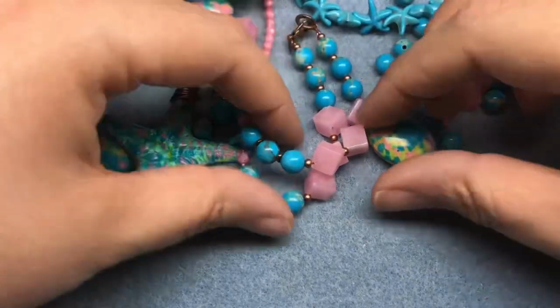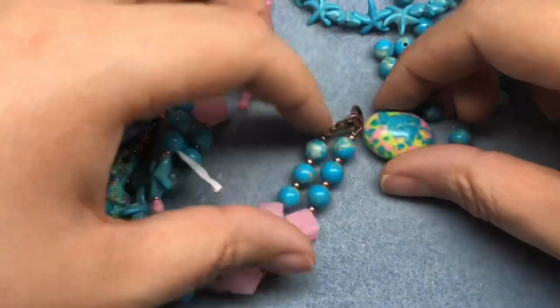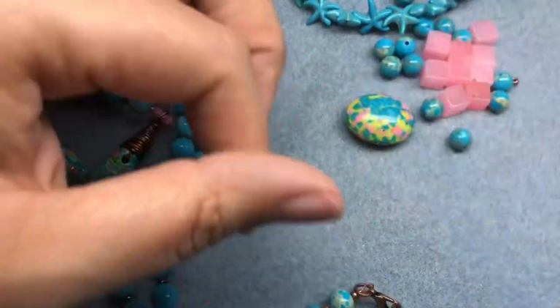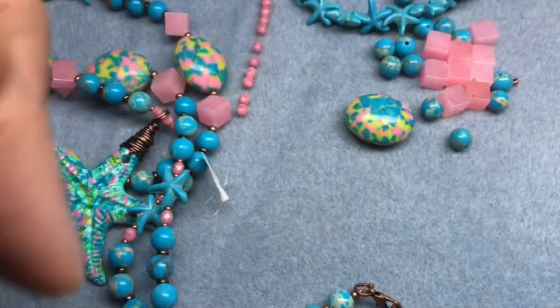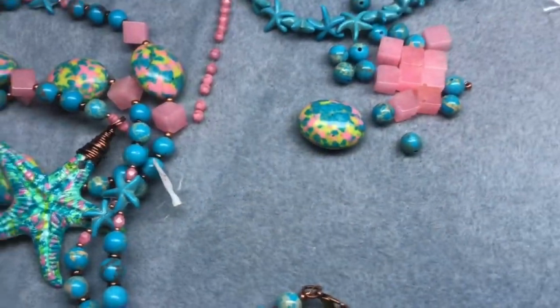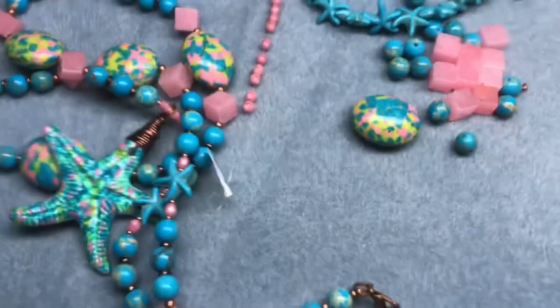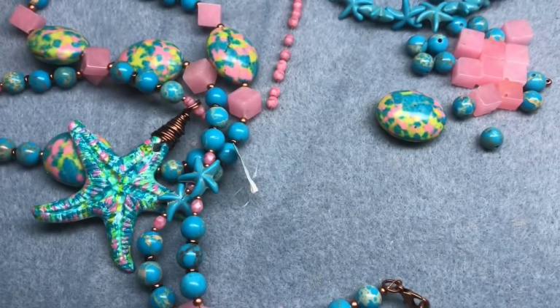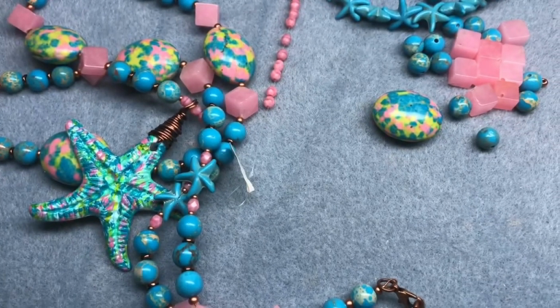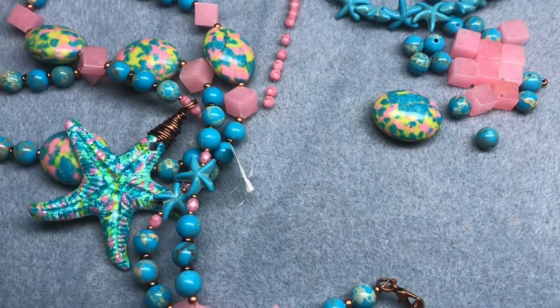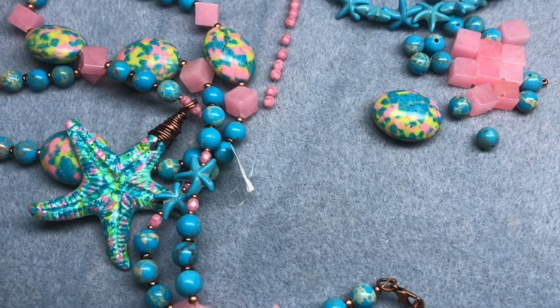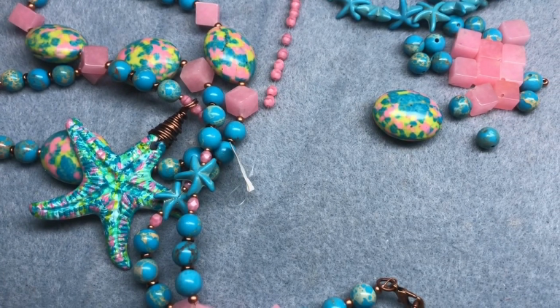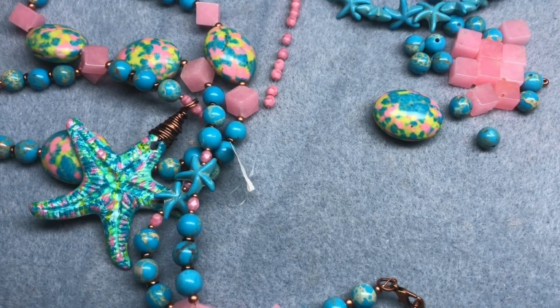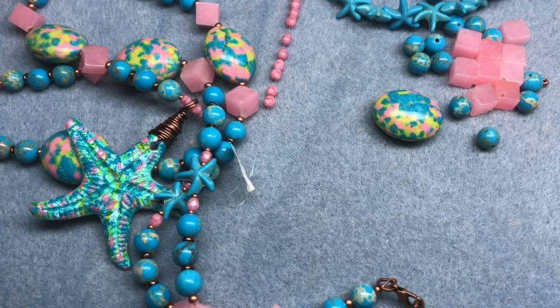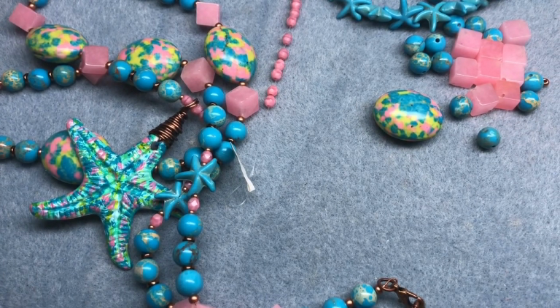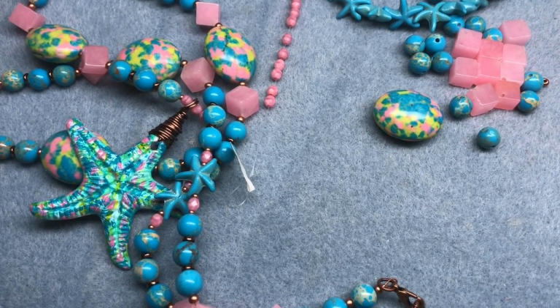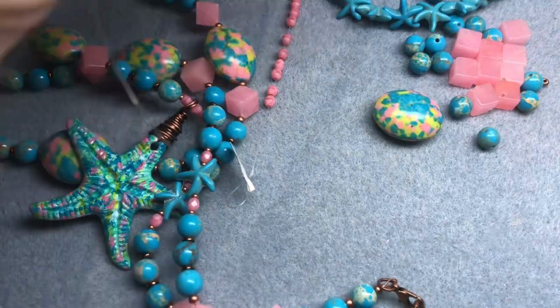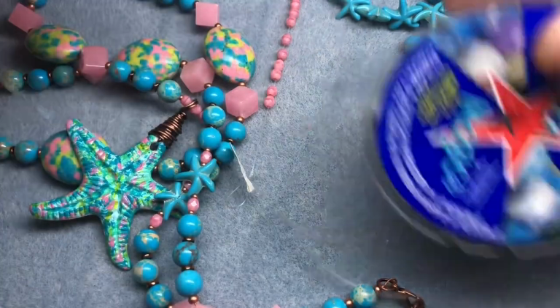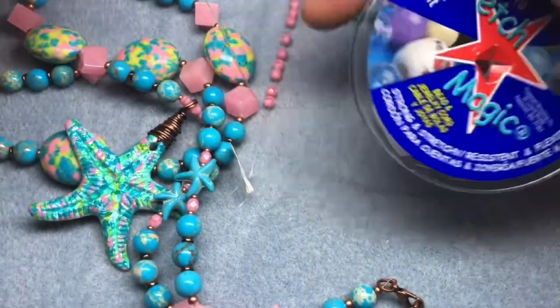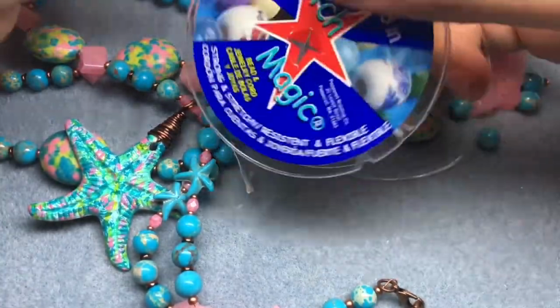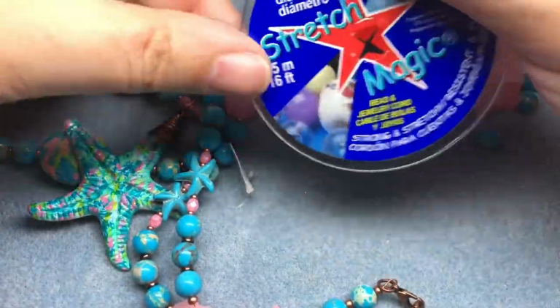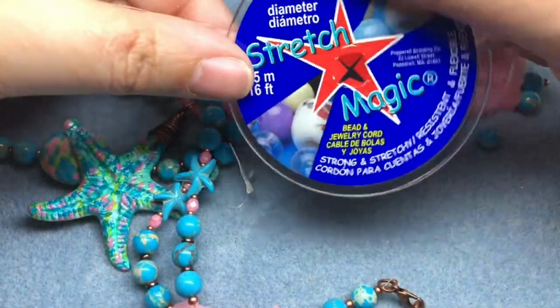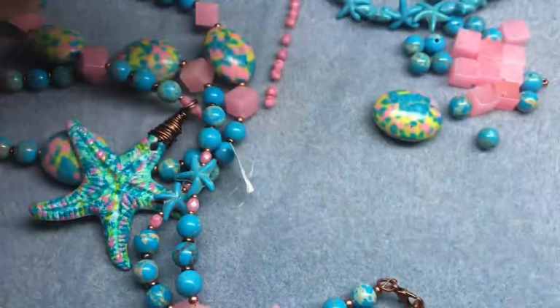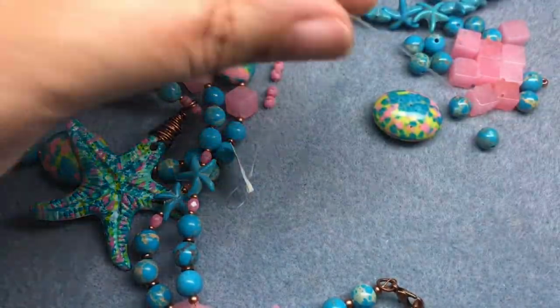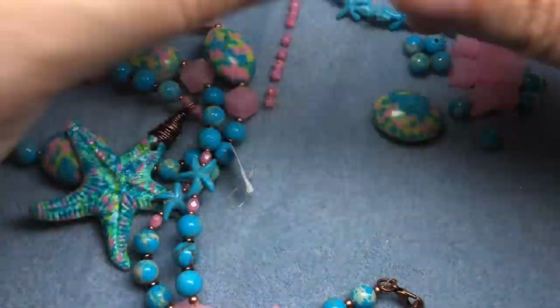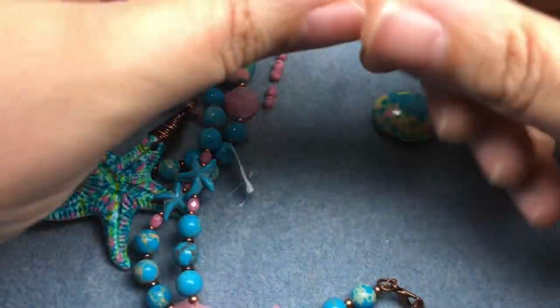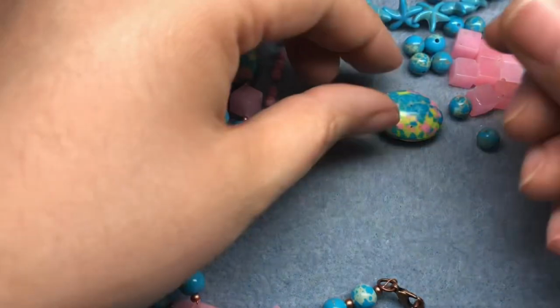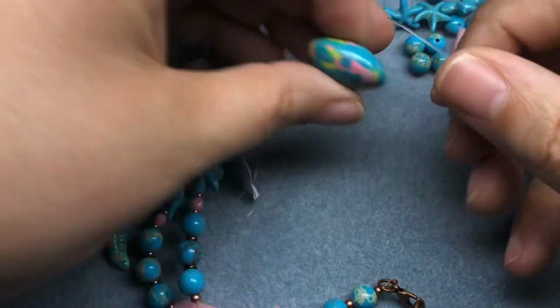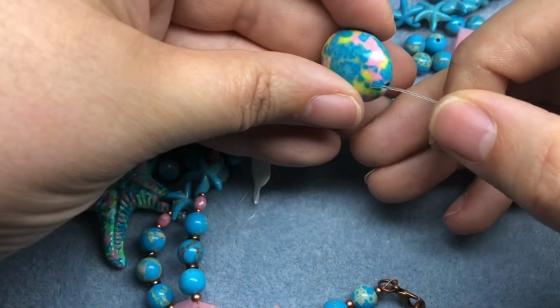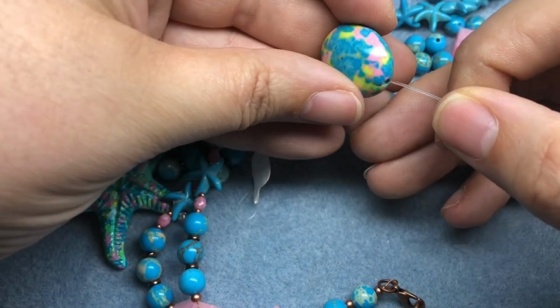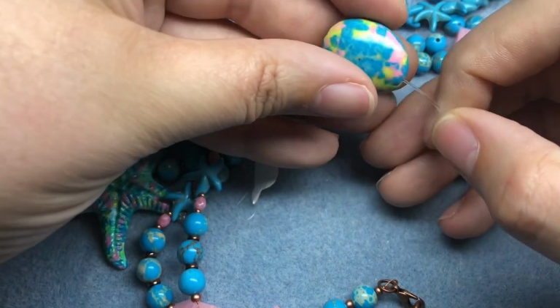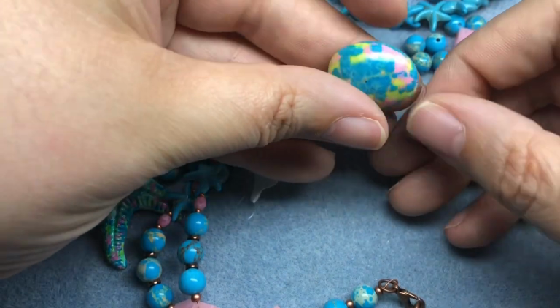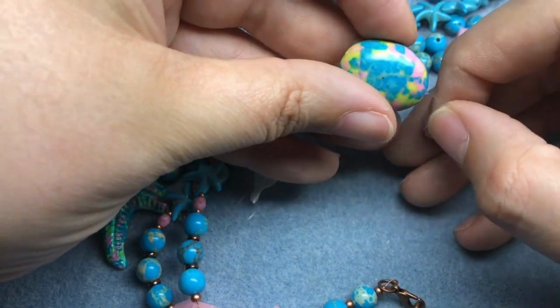The first one's coming together in my brain really quickly. I'm just gonna use some 0.7 millimeter stretch cord today — I'm using Stretch Magic, that's what I had on hand. I'm gonna put on my focal bead.